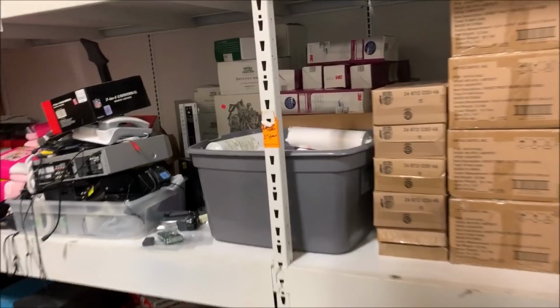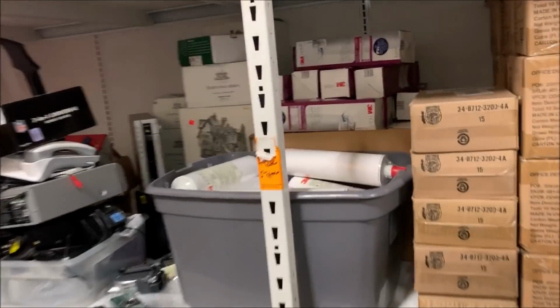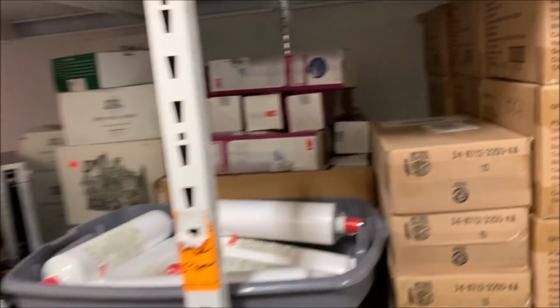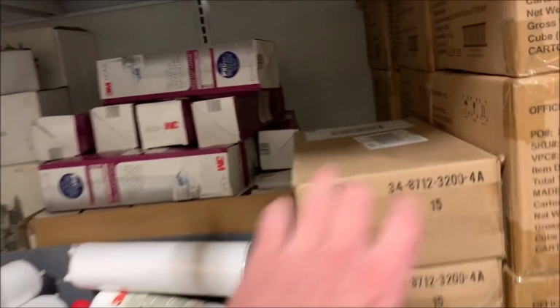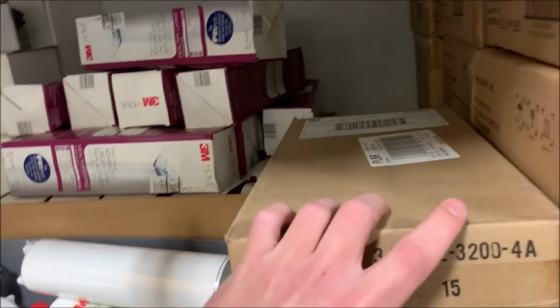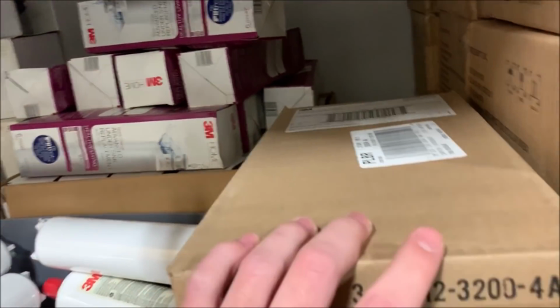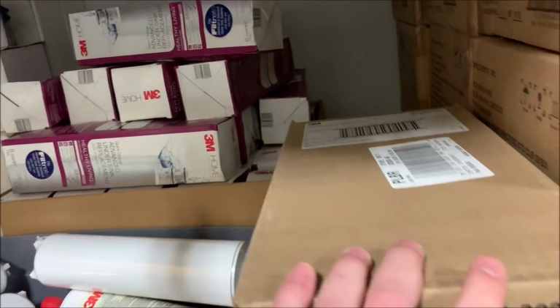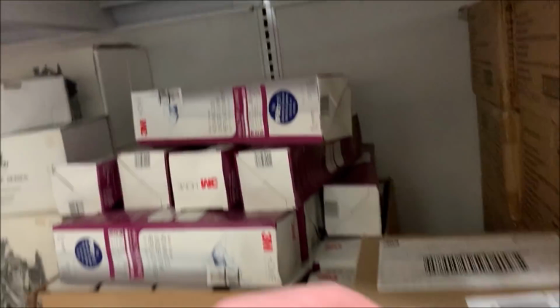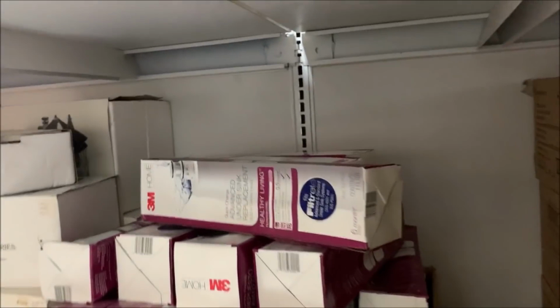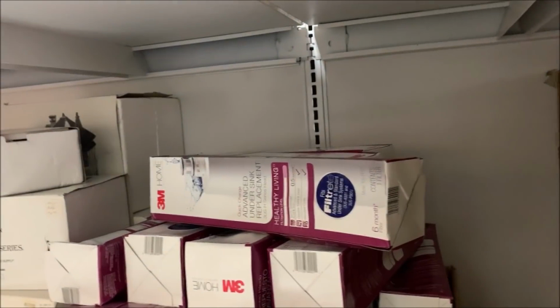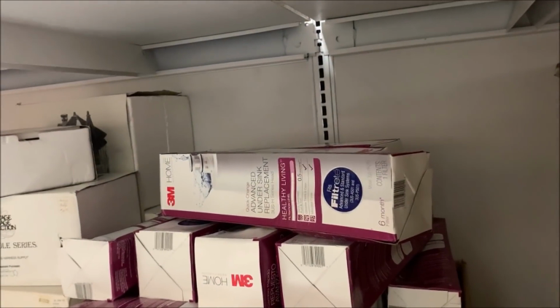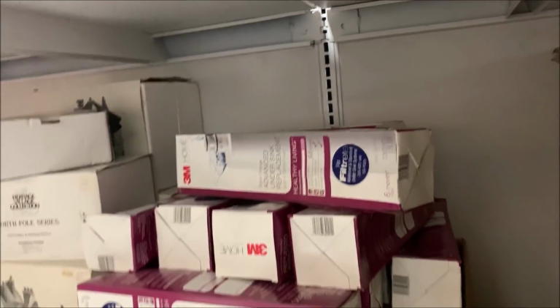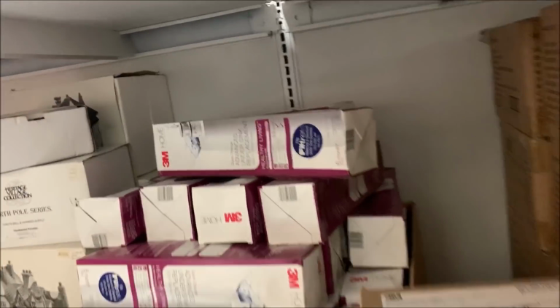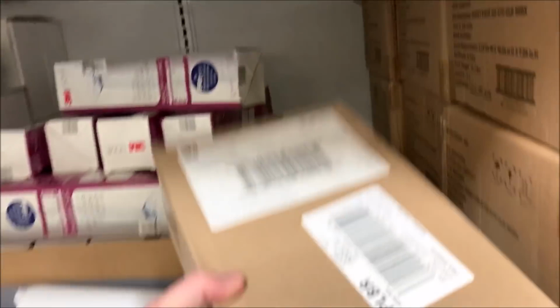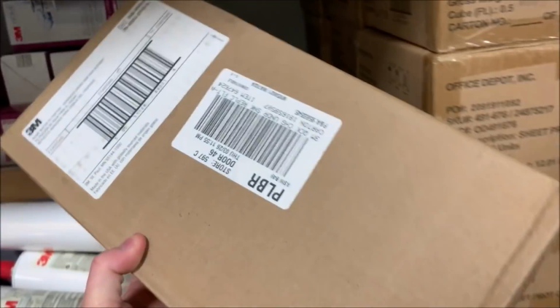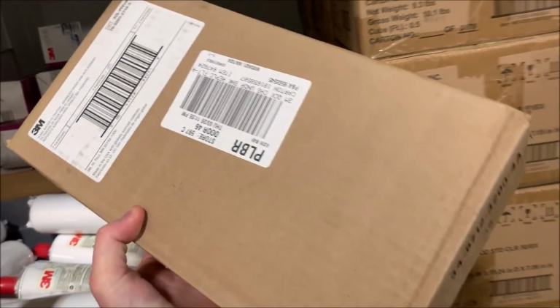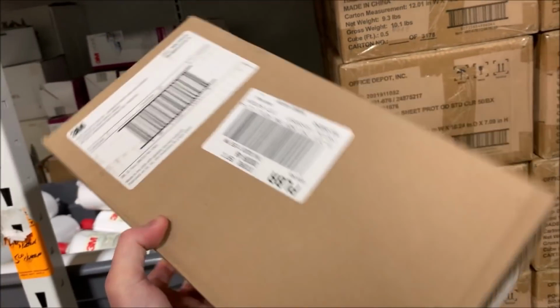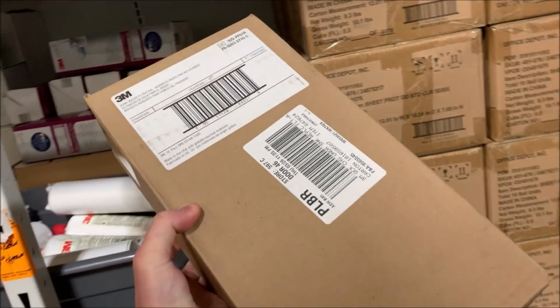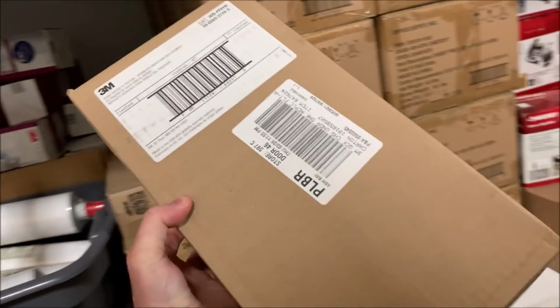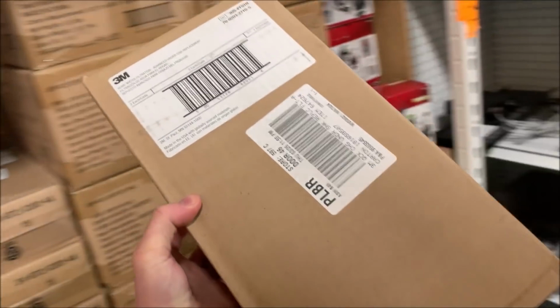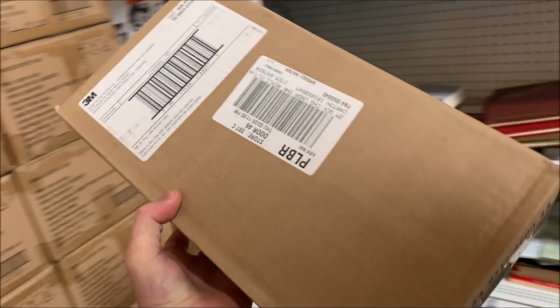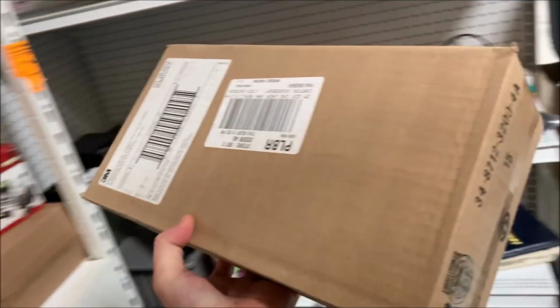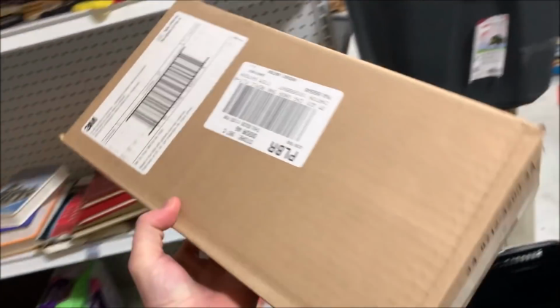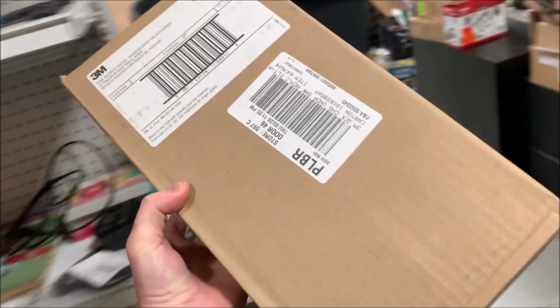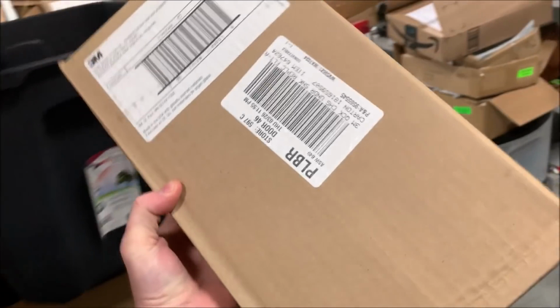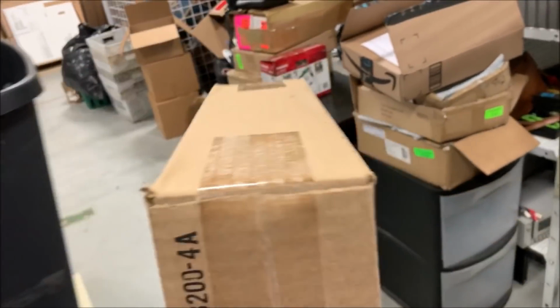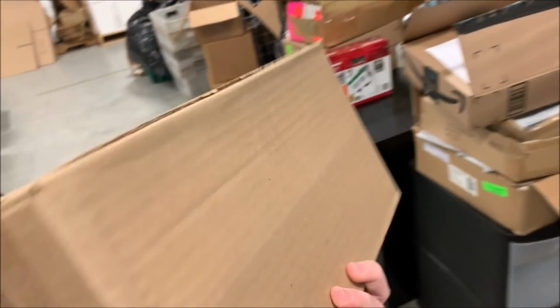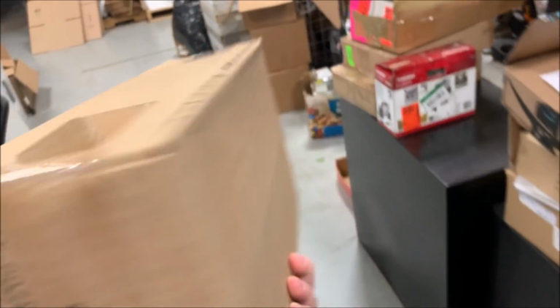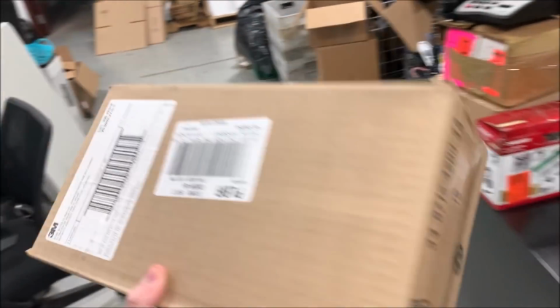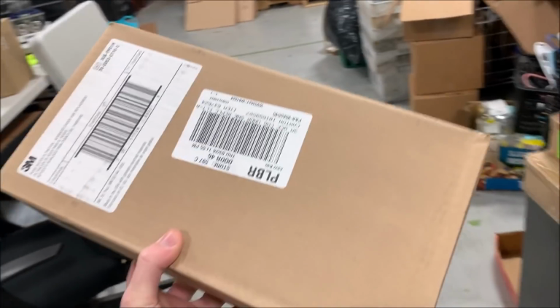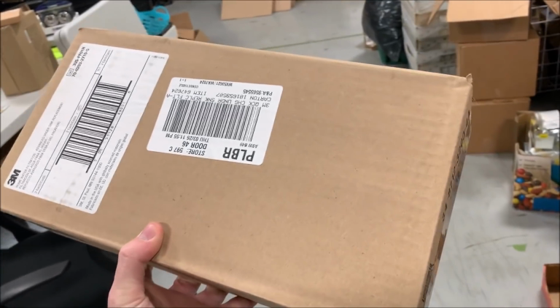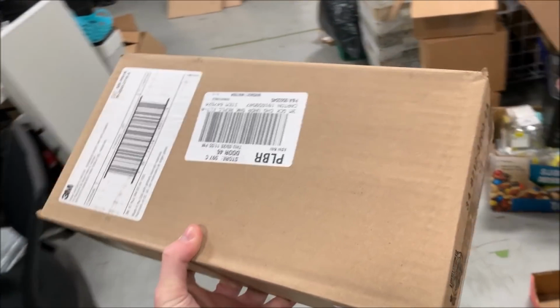I sold this for $69.99 — that is two of these water filters that came on the Lowe's pallets. $69. It'll be easy to ship. I'll just throw a label right on this box and send it out.